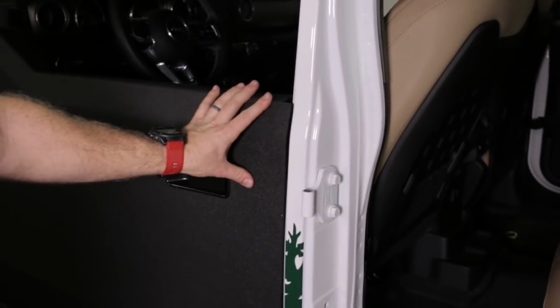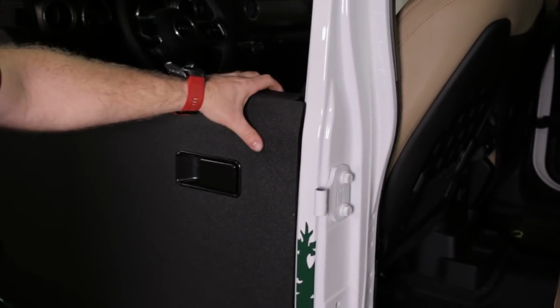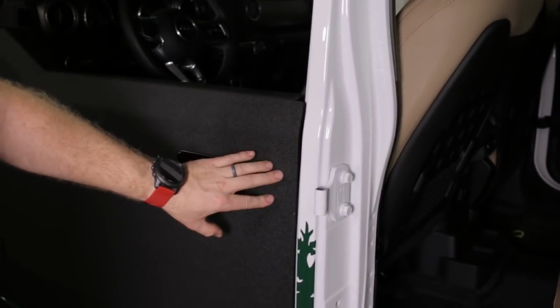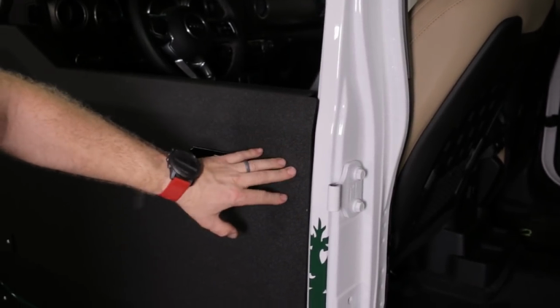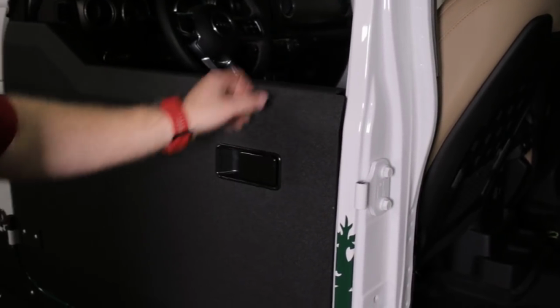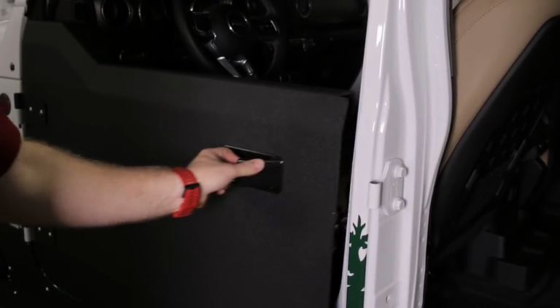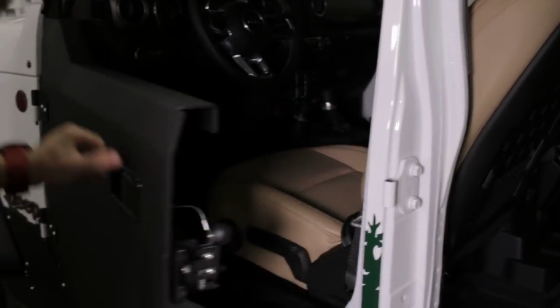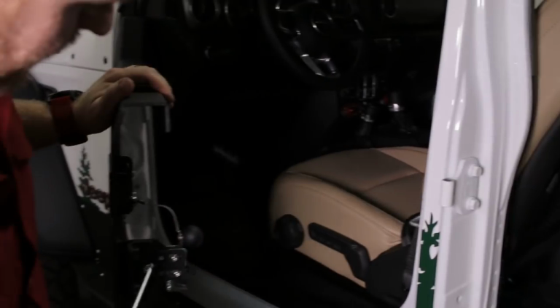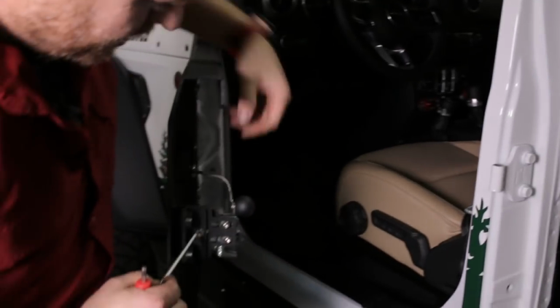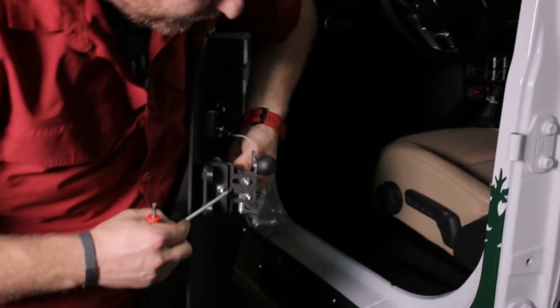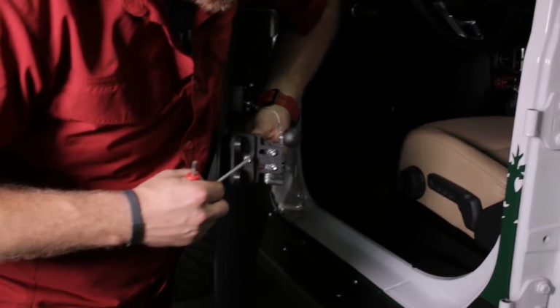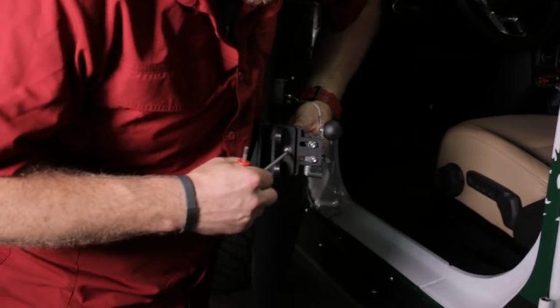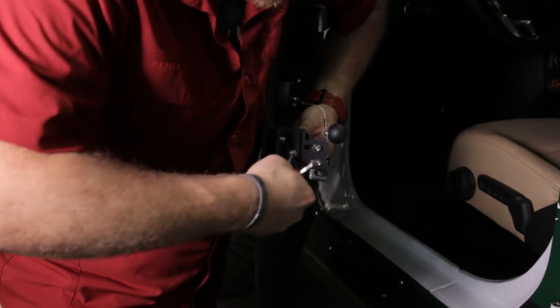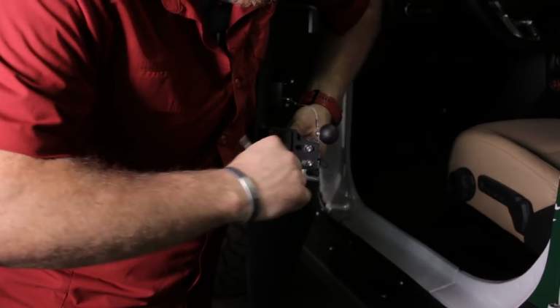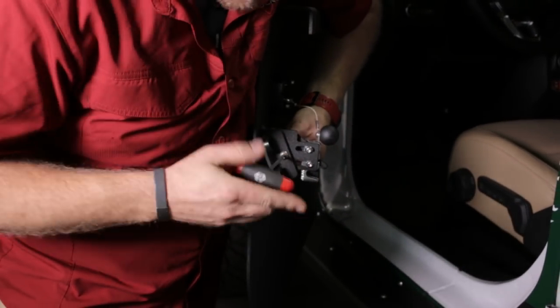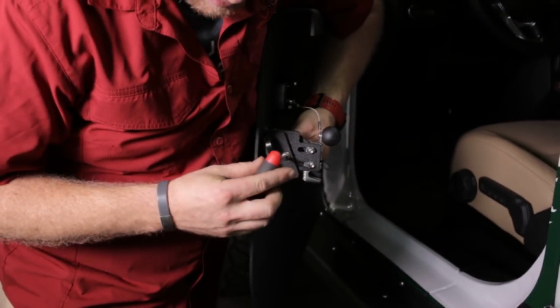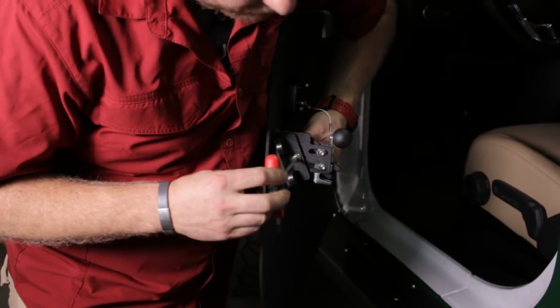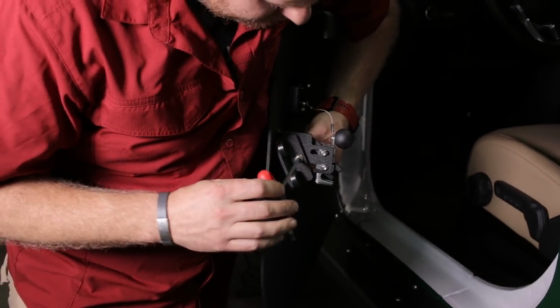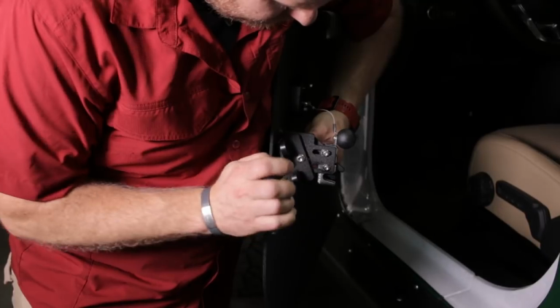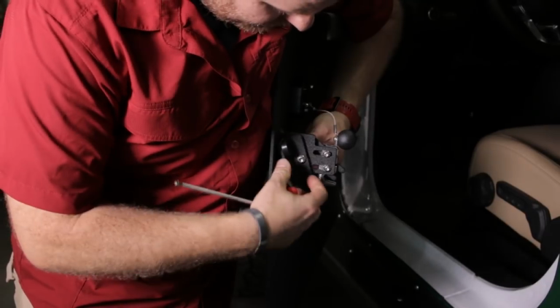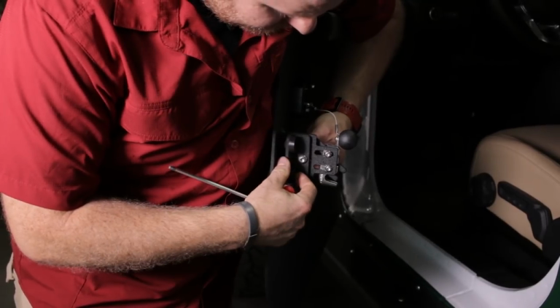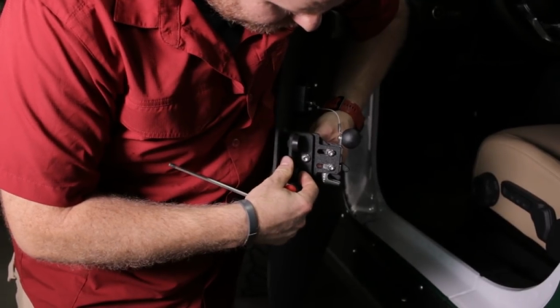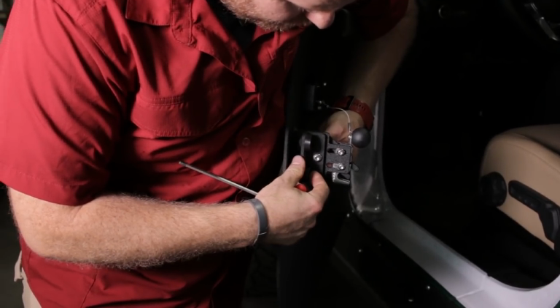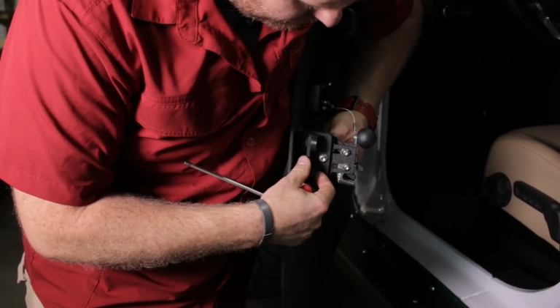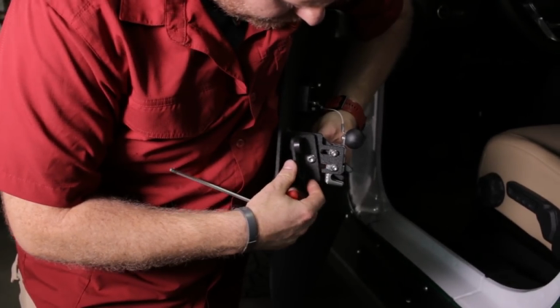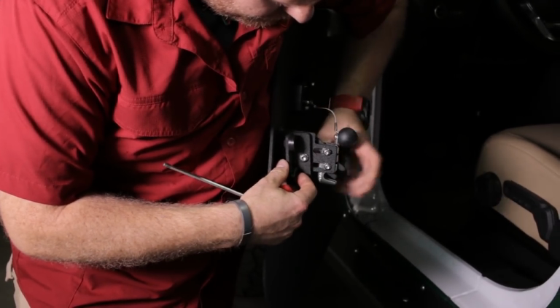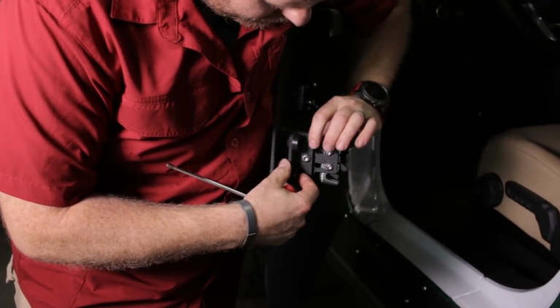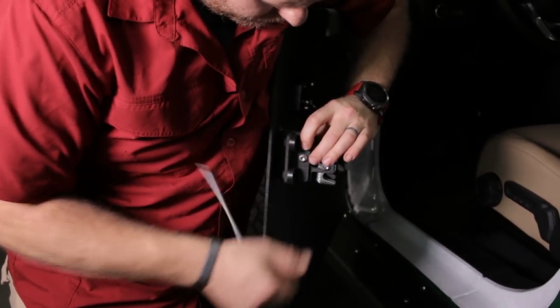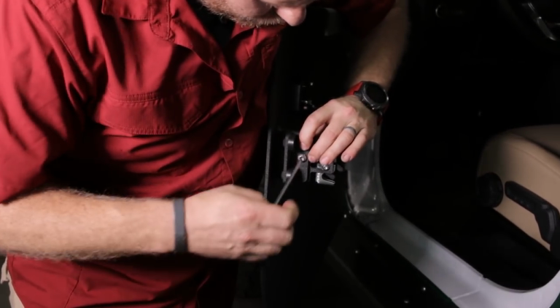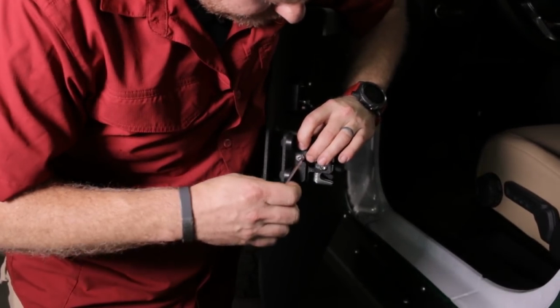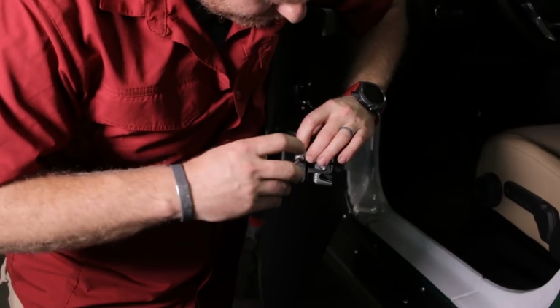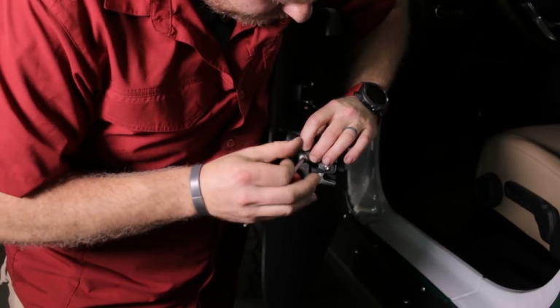We have a little bit of rattling, and that is because of these bumpers right here. So now we're going to take our 3/16-inch hex and move these bumpers towards the center of the Jeep a little bit.